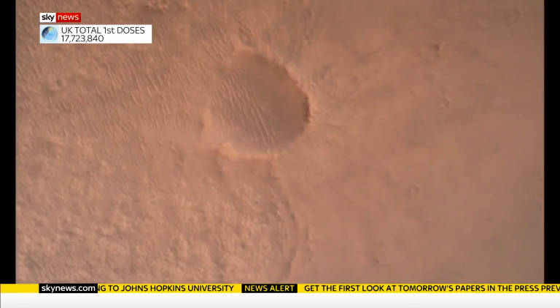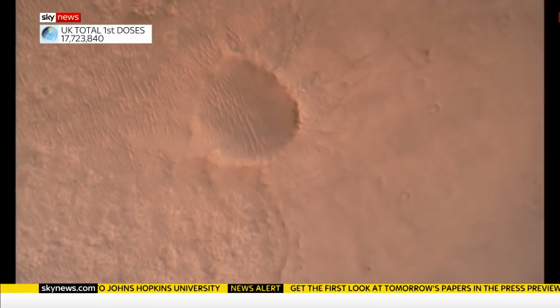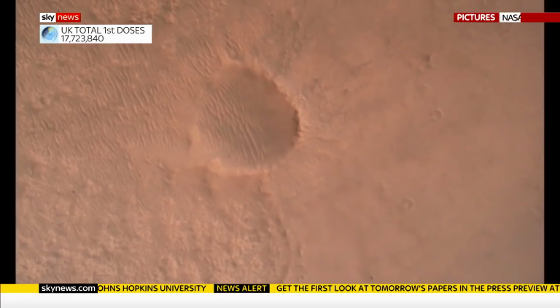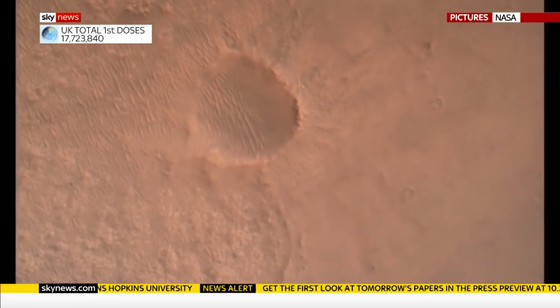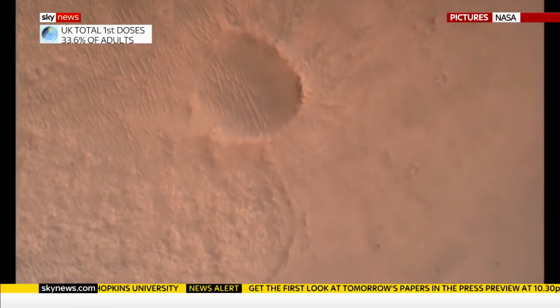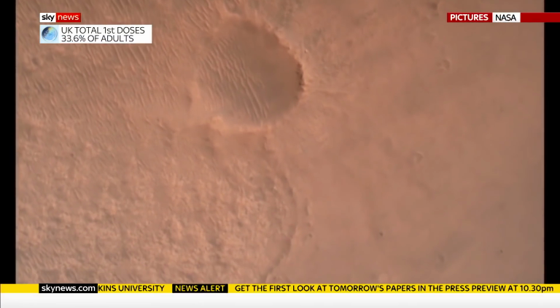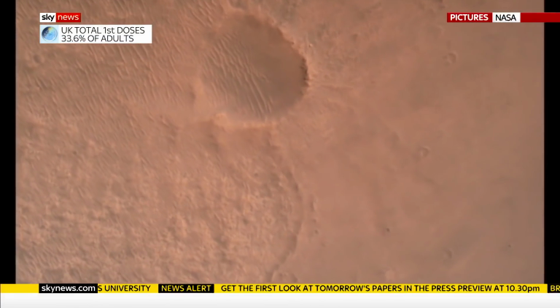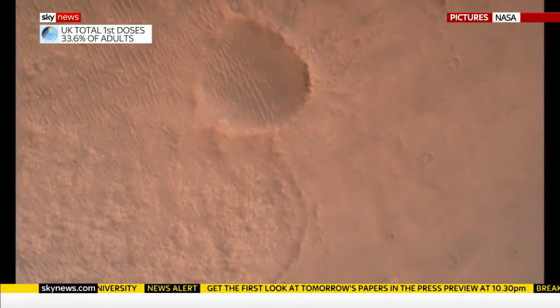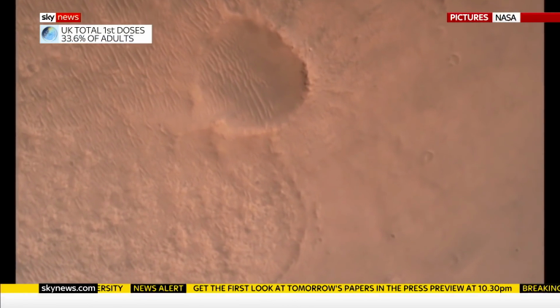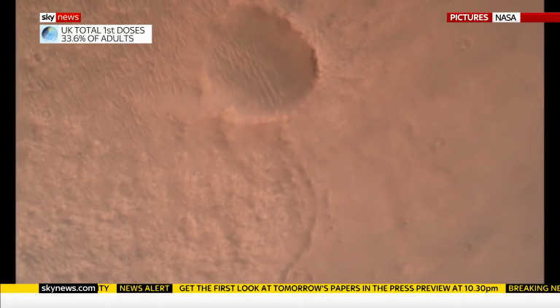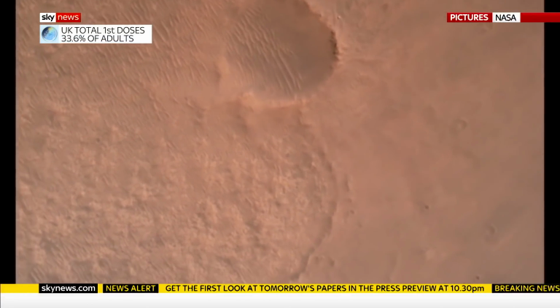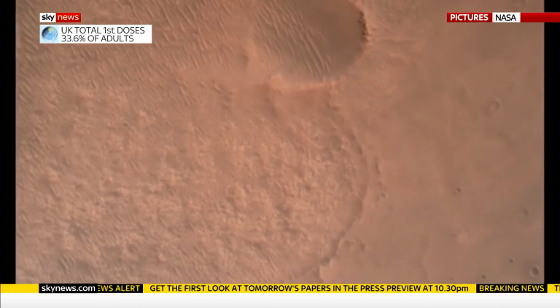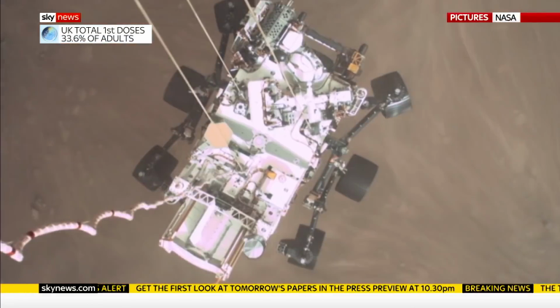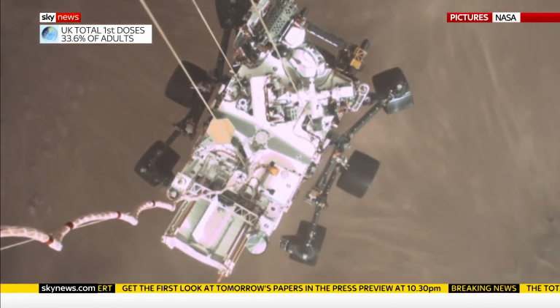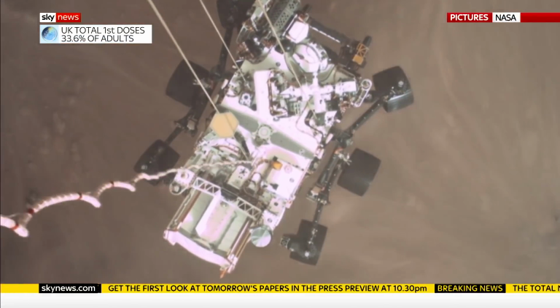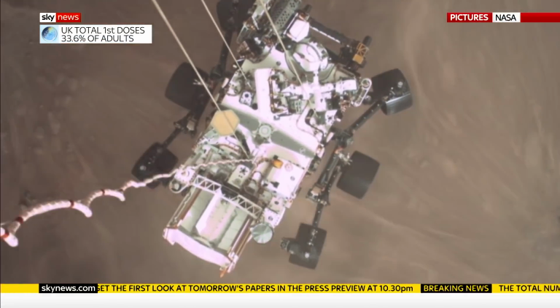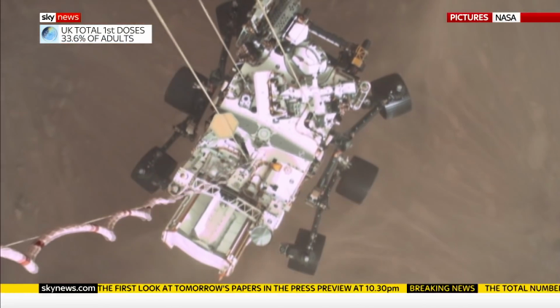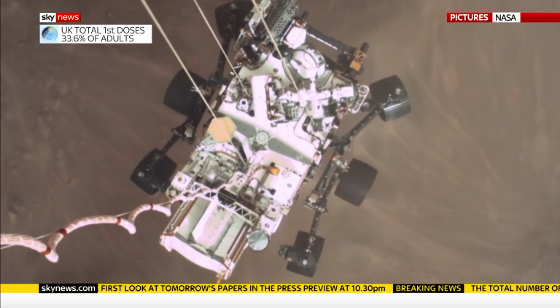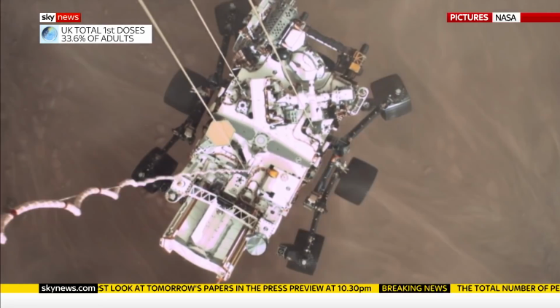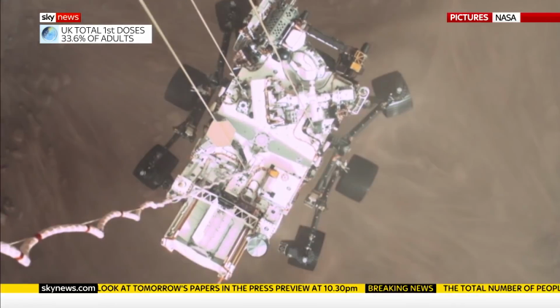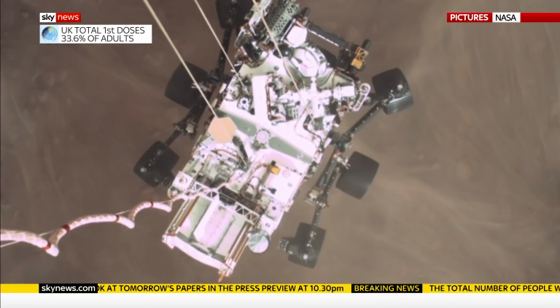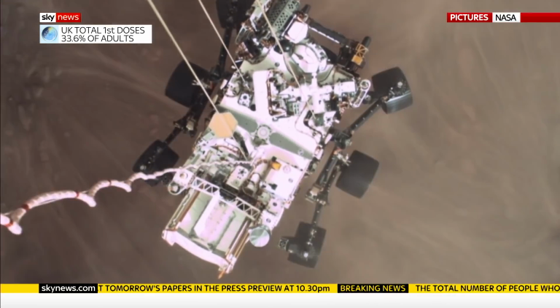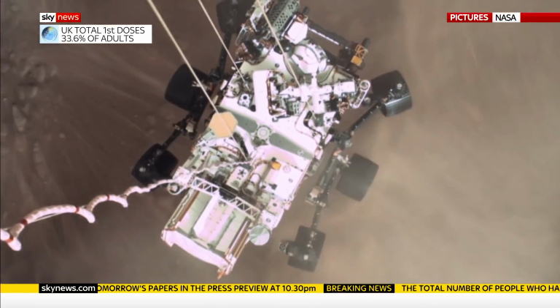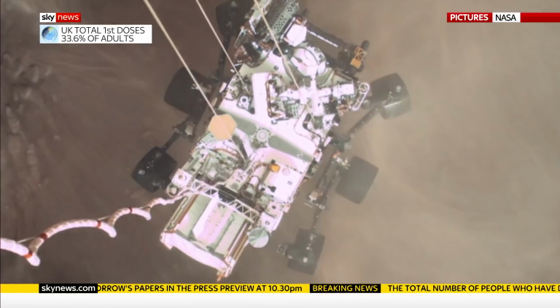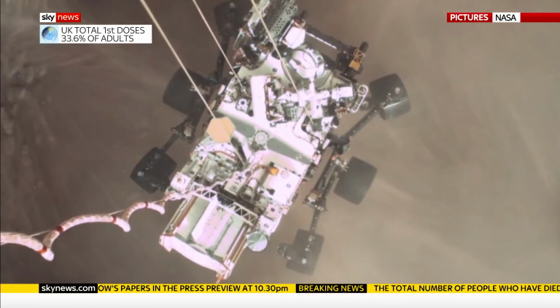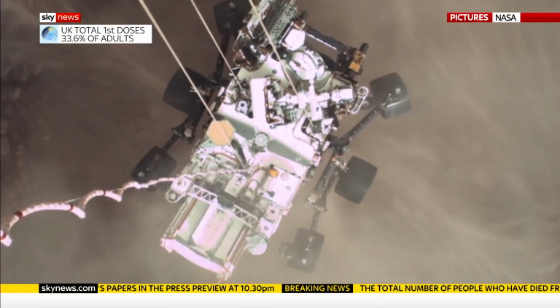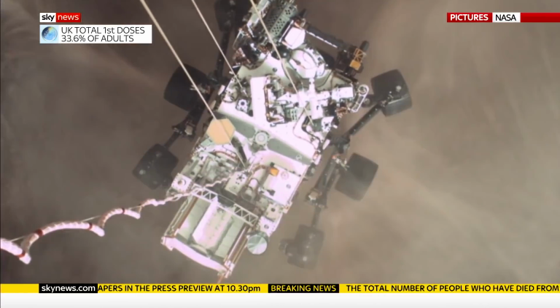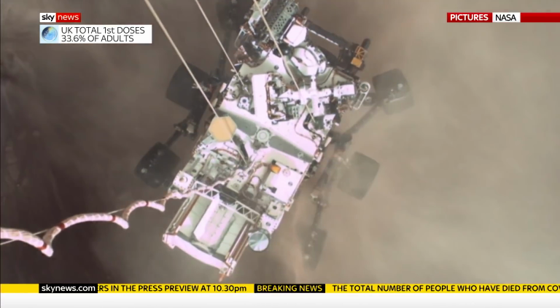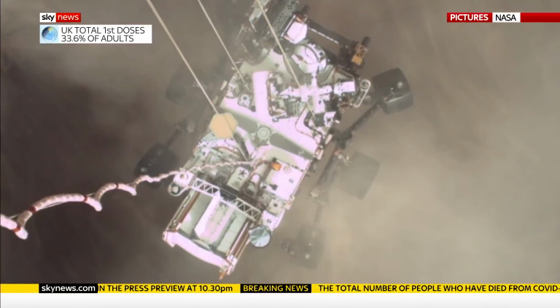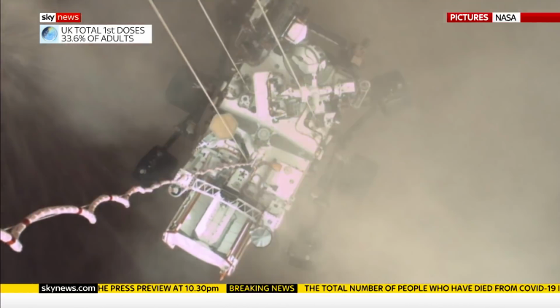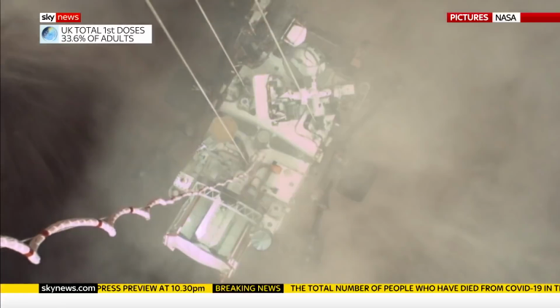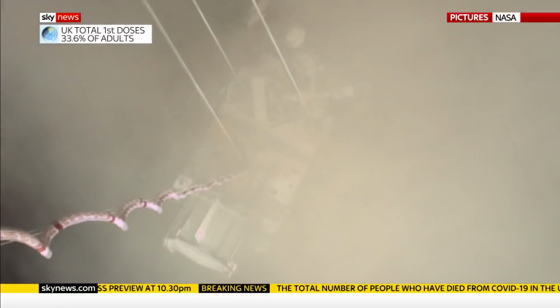Those in mission control describe the landing on this ancient planet as a rush of tension and drama. This historical feat brings us closer to its secrets. Ashna Harinag, Sky News.